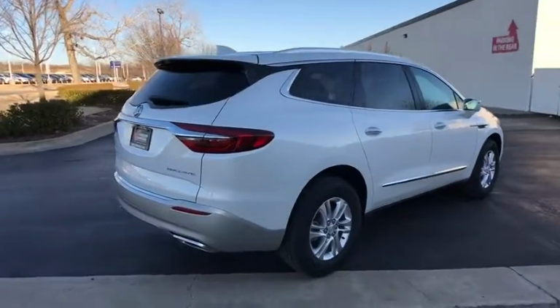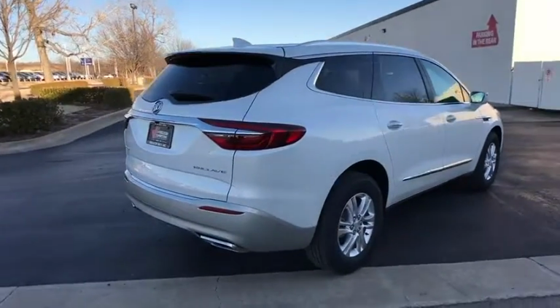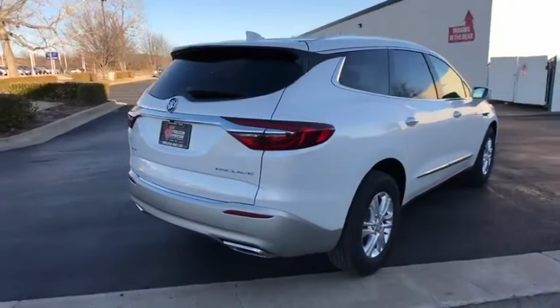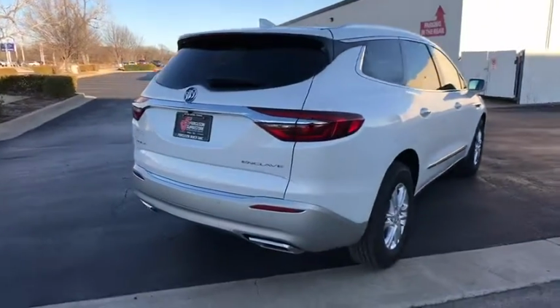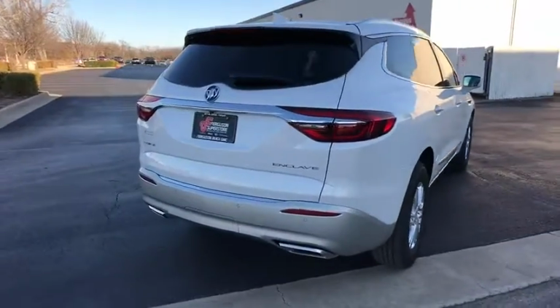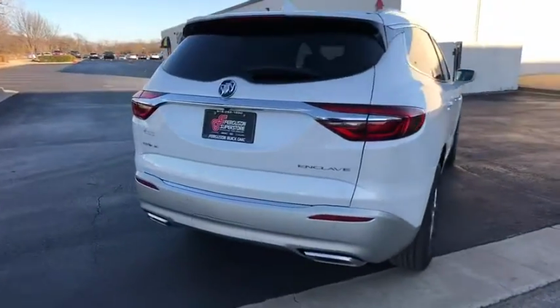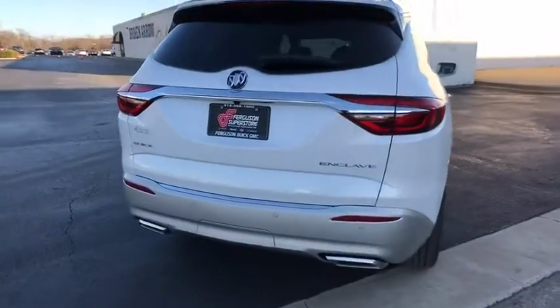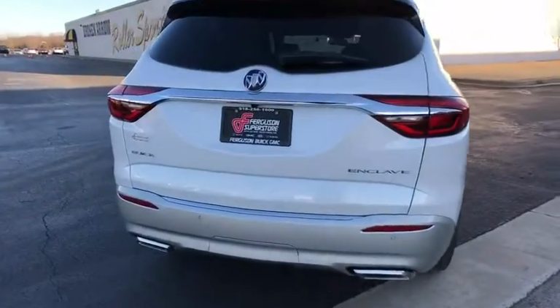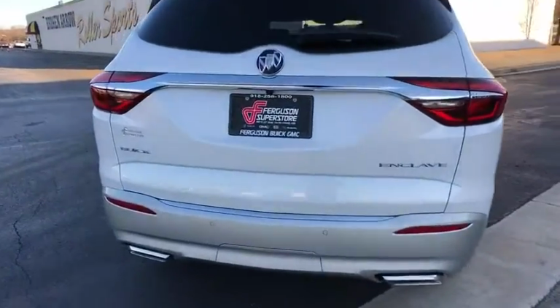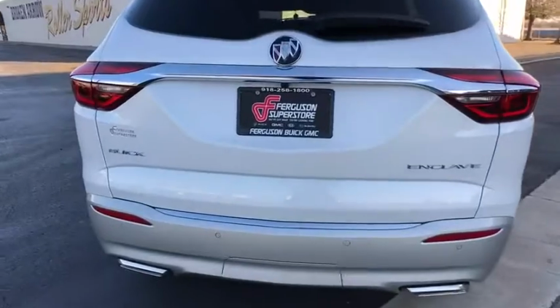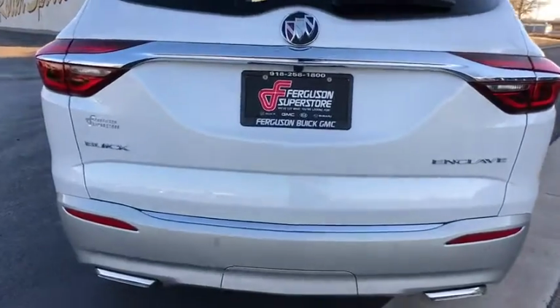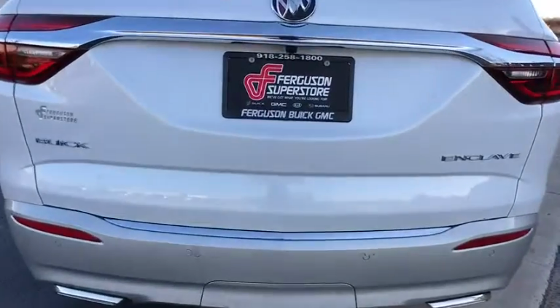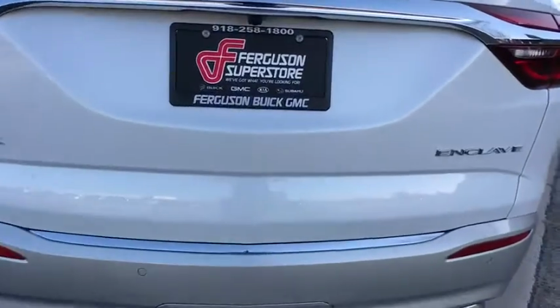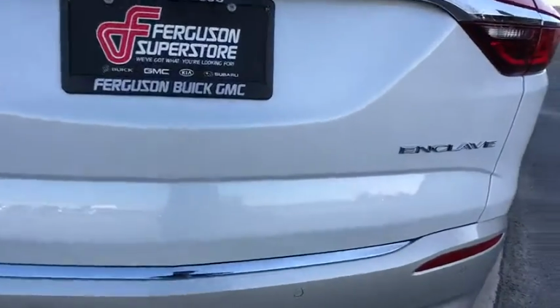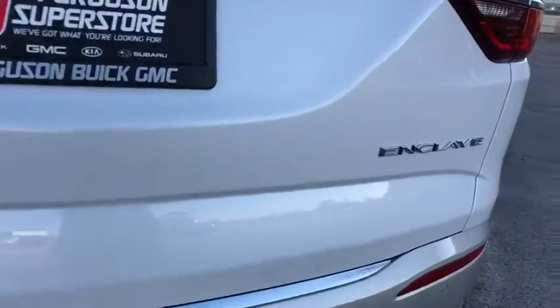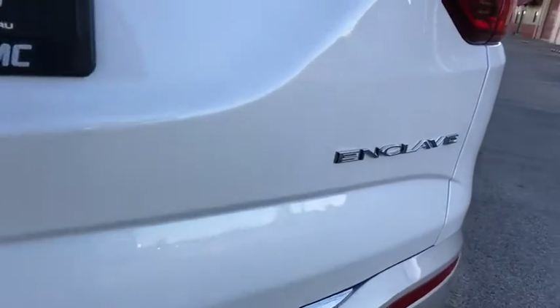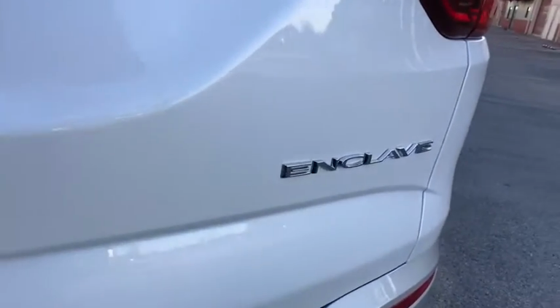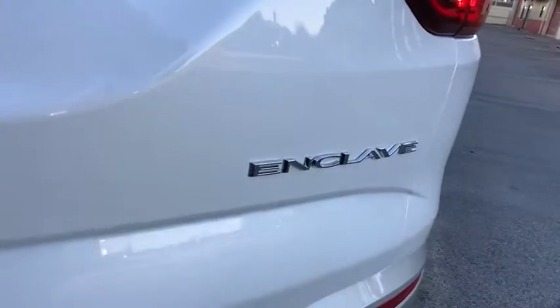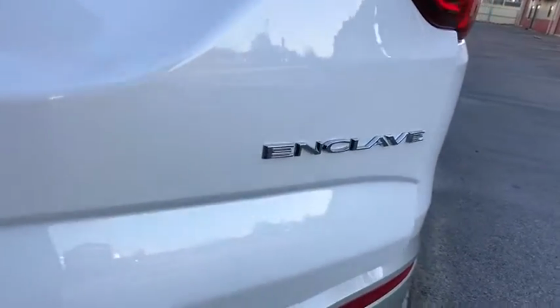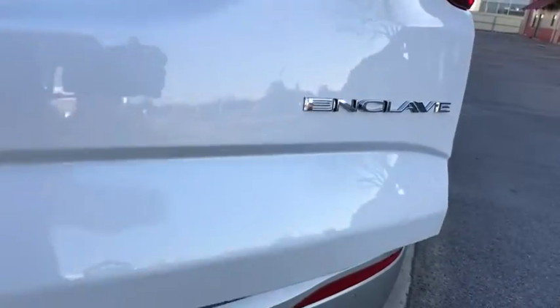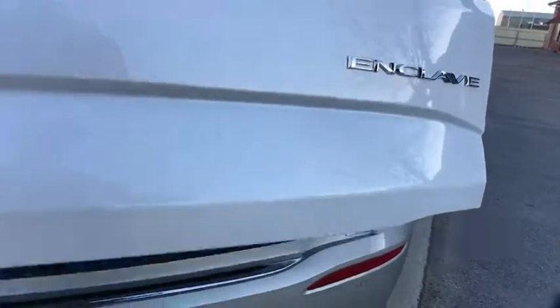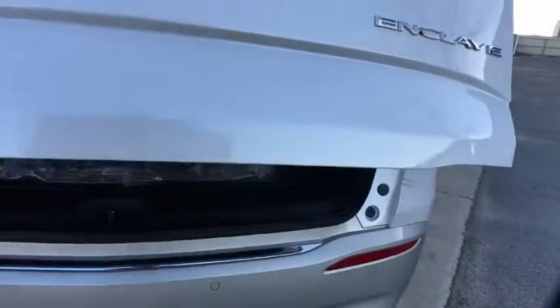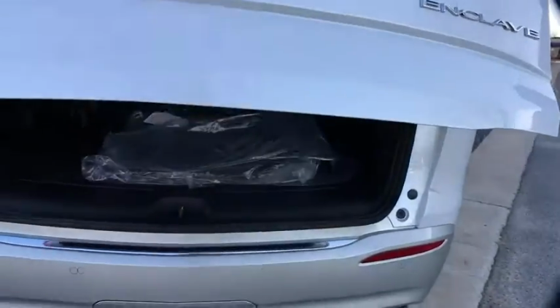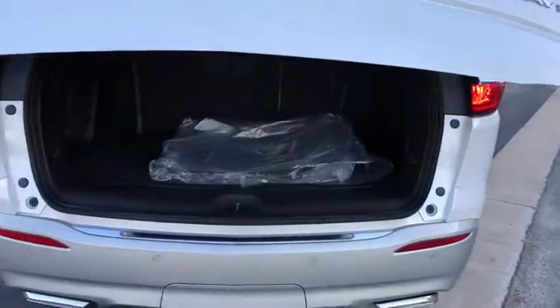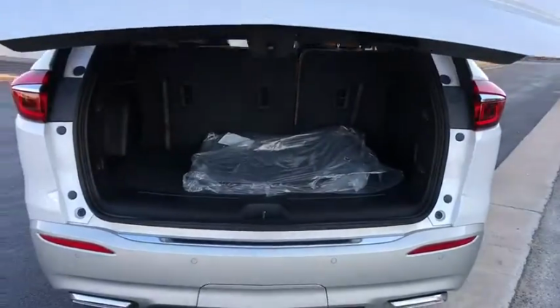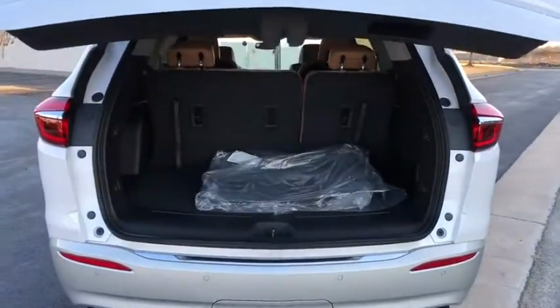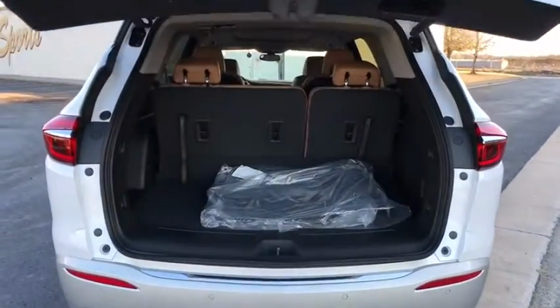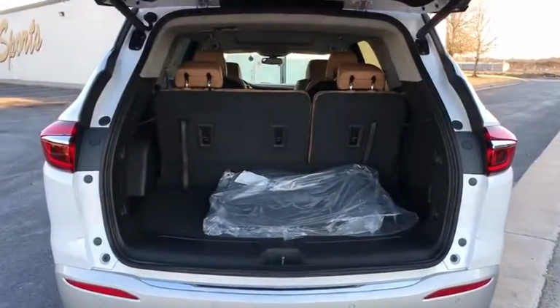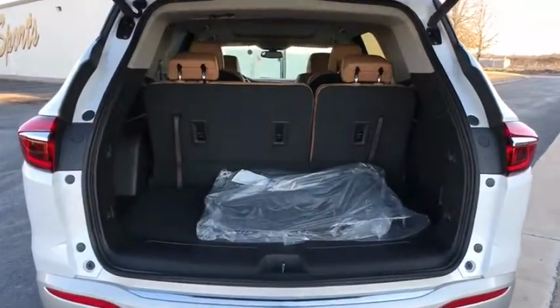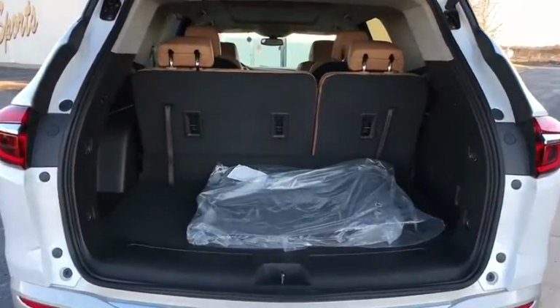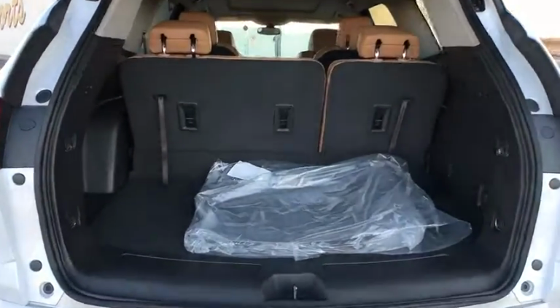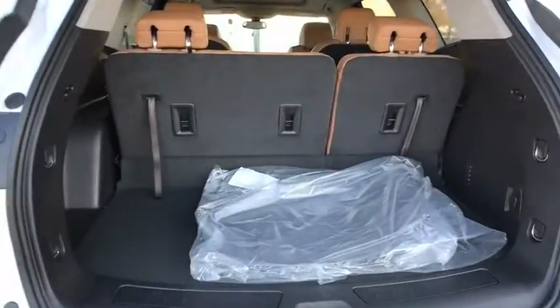Stability control, remote engine start, traction control, keyless entry, power passenger seat, anti-lock braking system, power lift gate, steering wheel audio control, backup camera, Bluetooth.